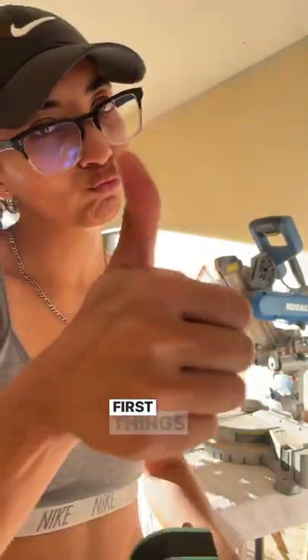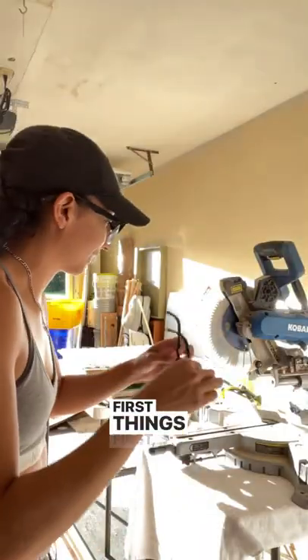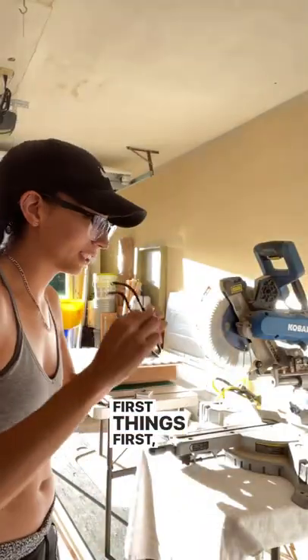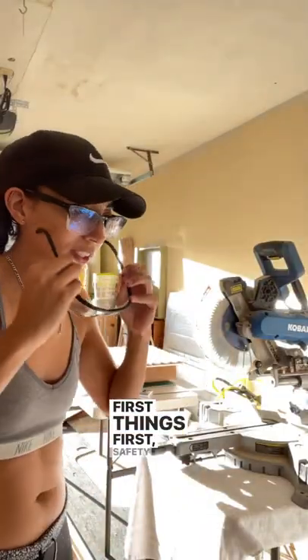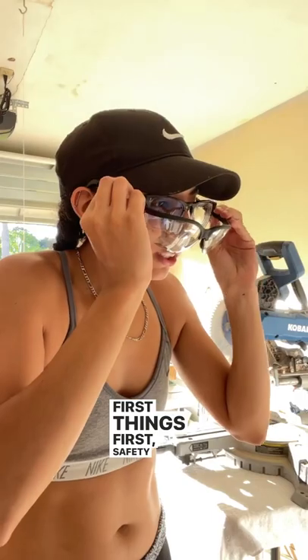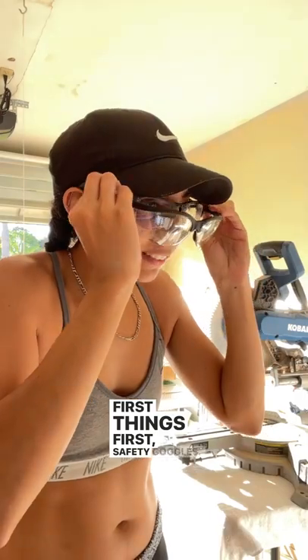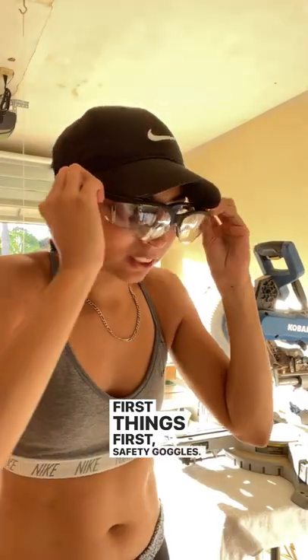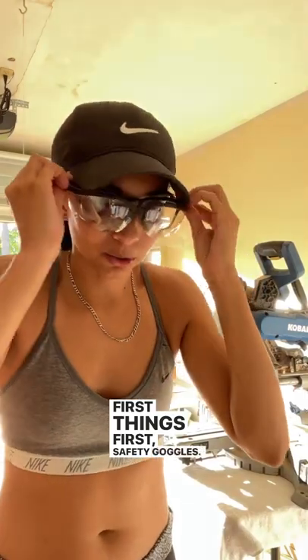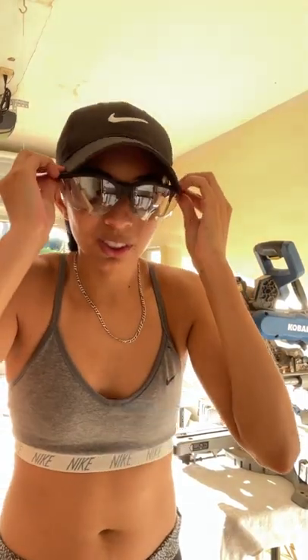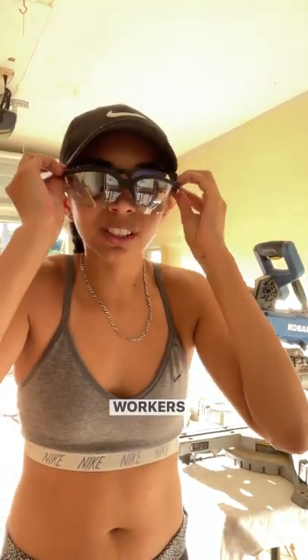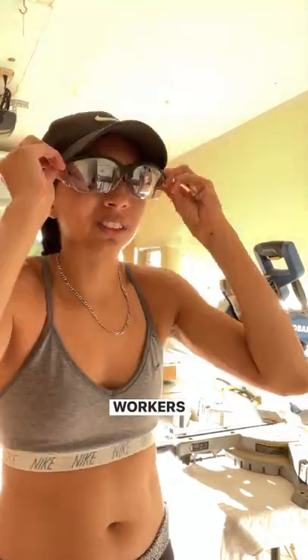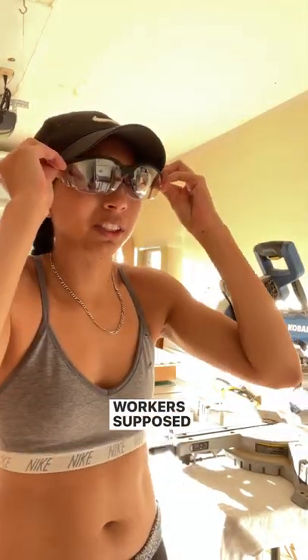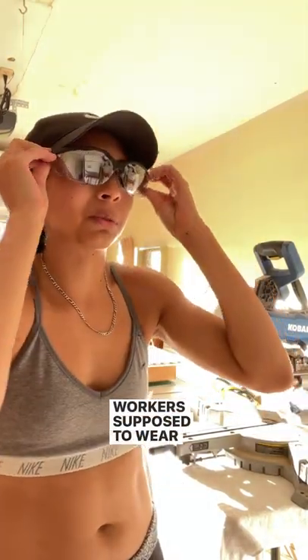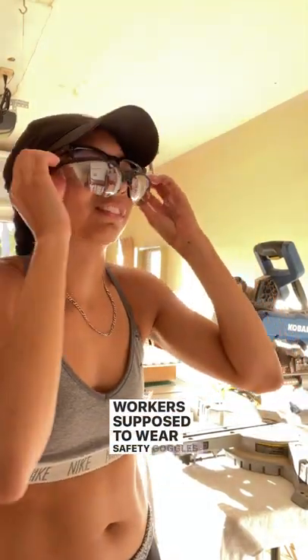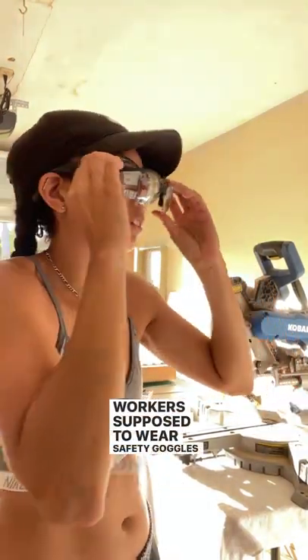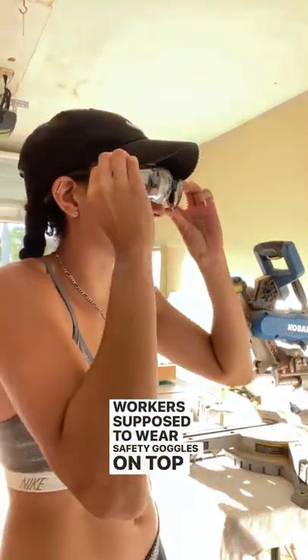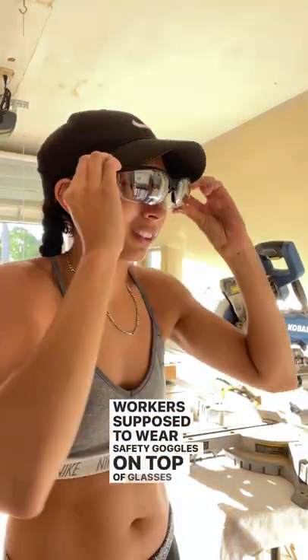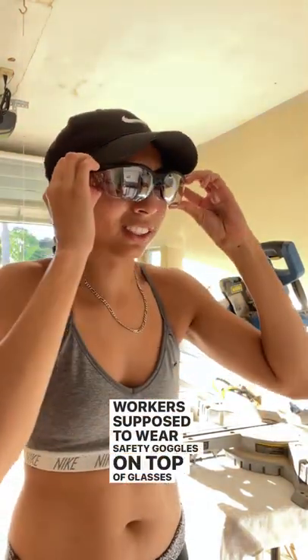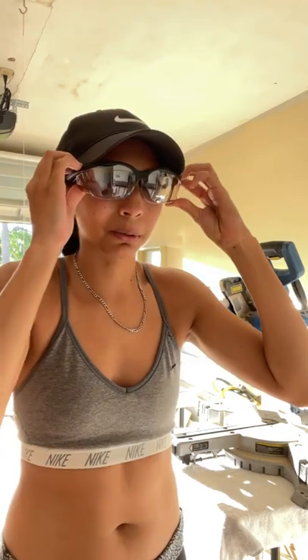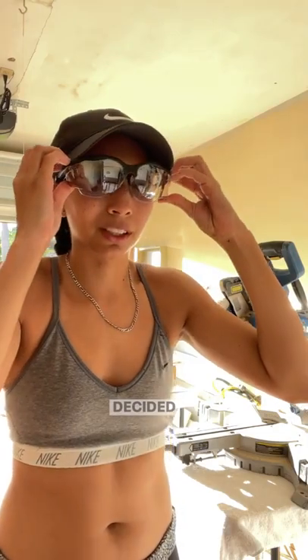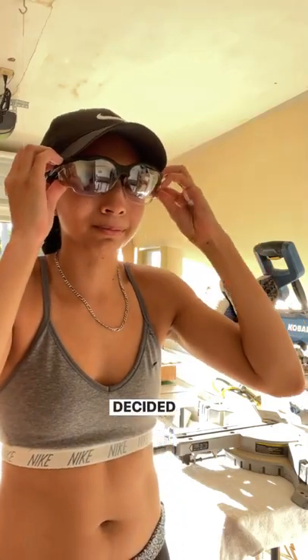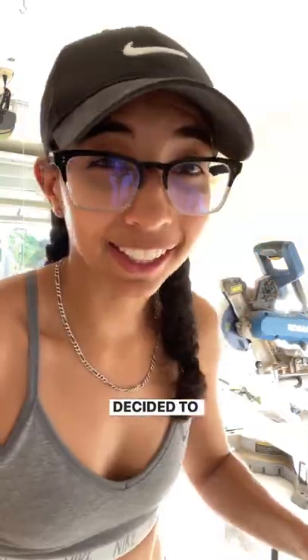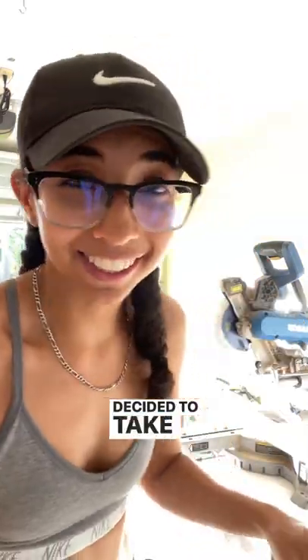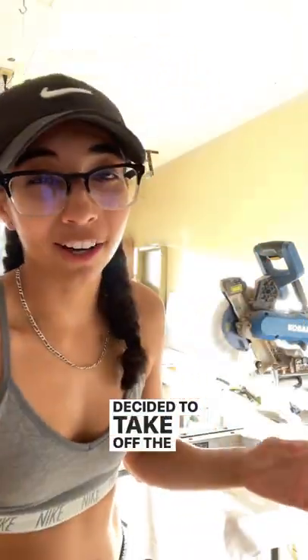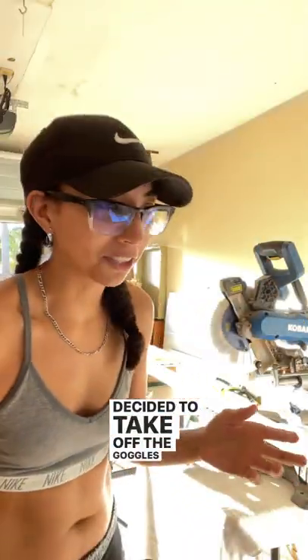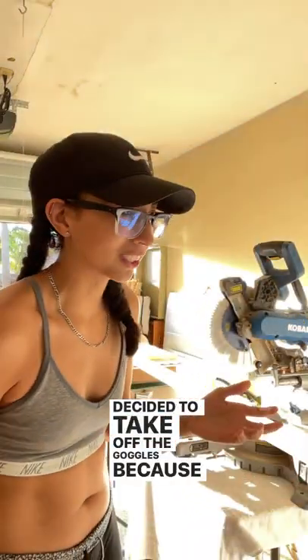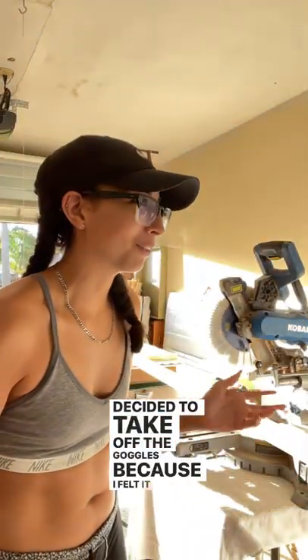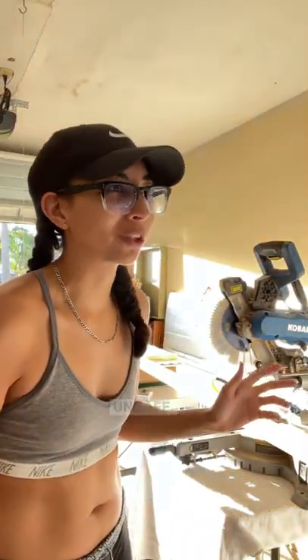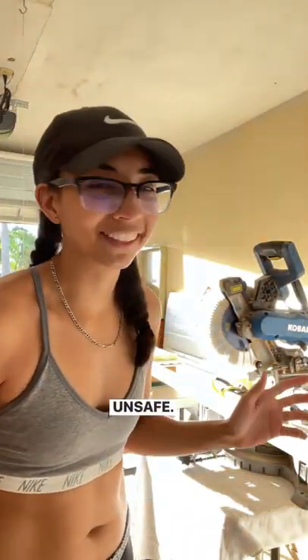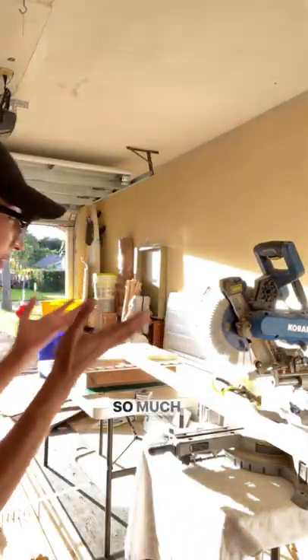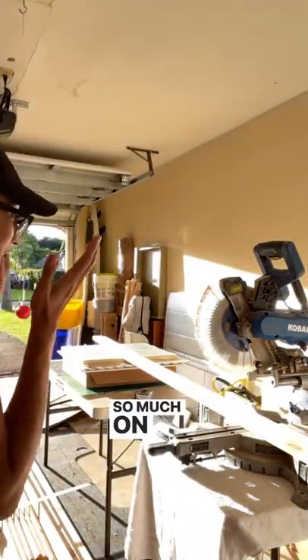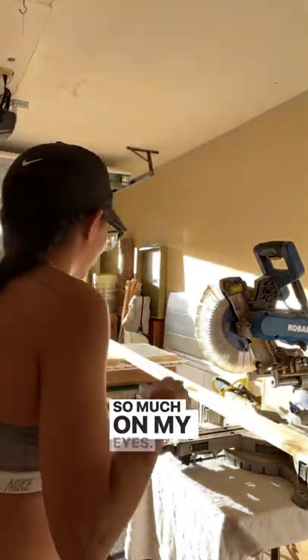First things first, safety goggles. The worker's supposed to wear safety goggles on top of glasses, but decided to take off the goggles because it felt more unsafe. So much stuff in my eyes.